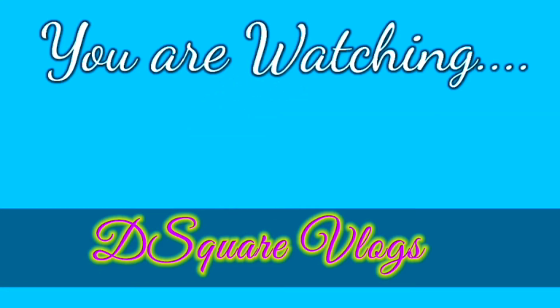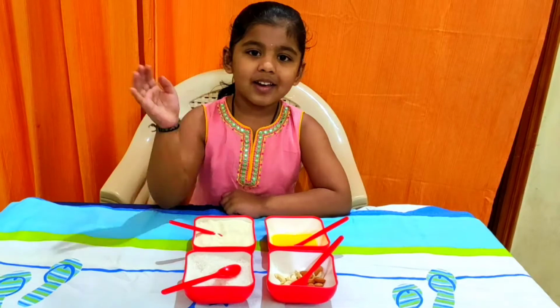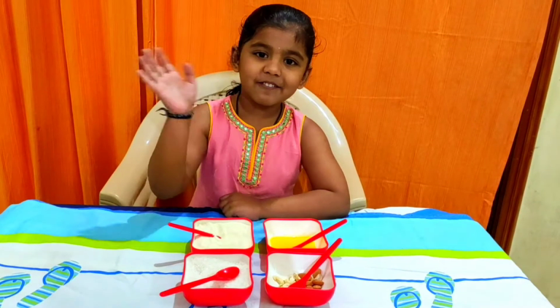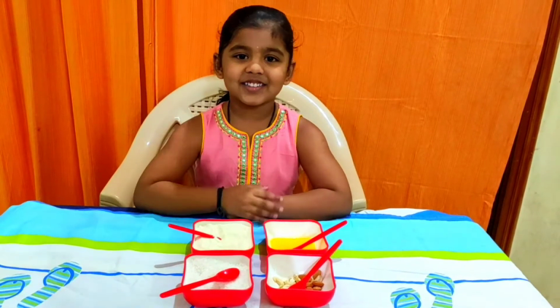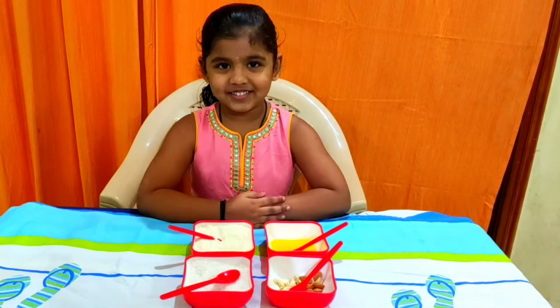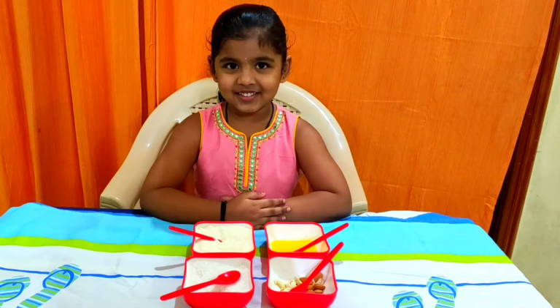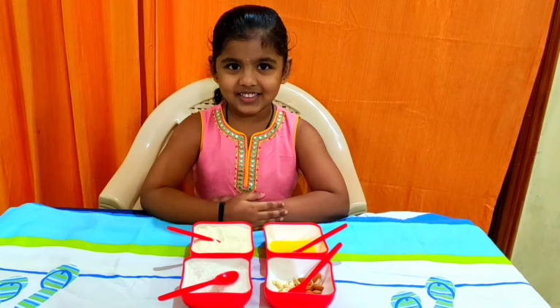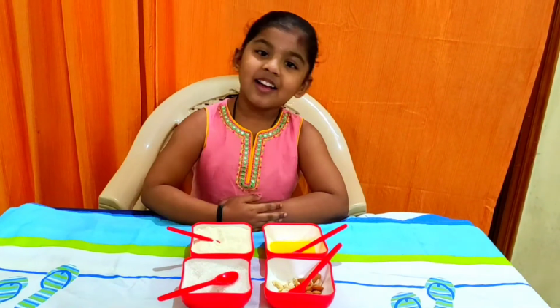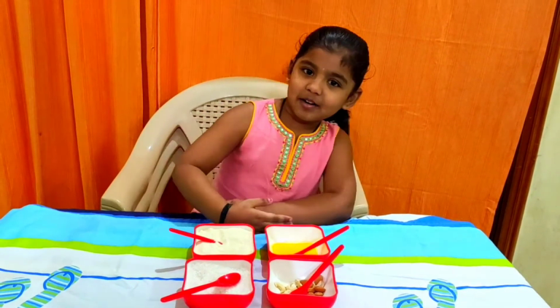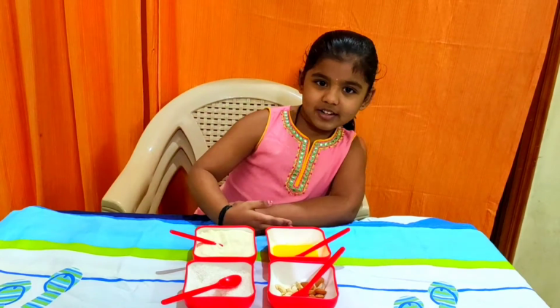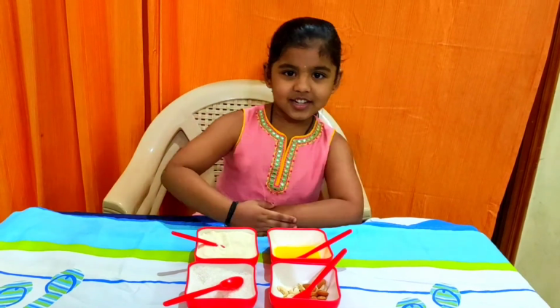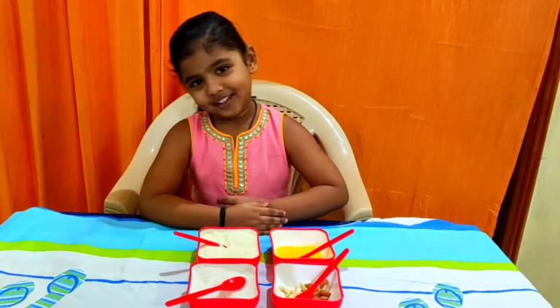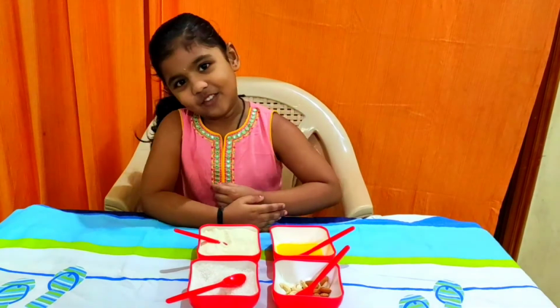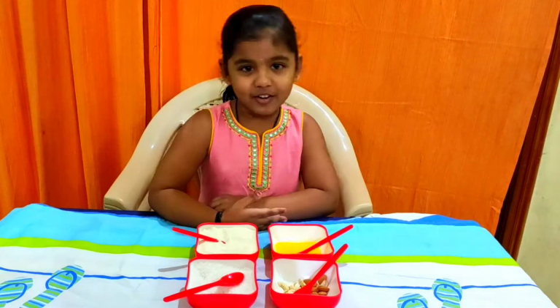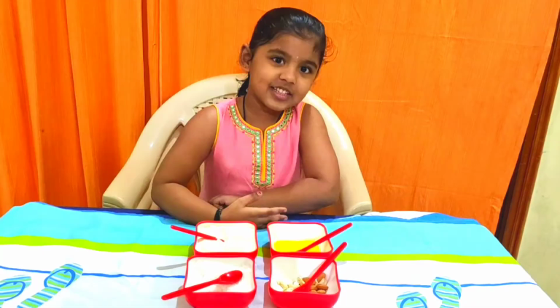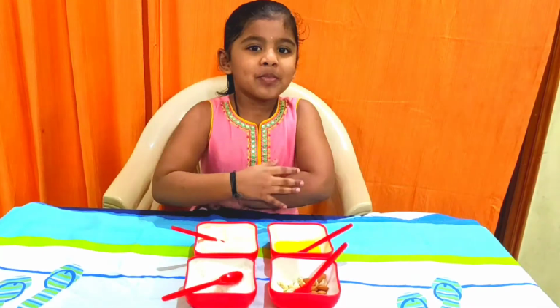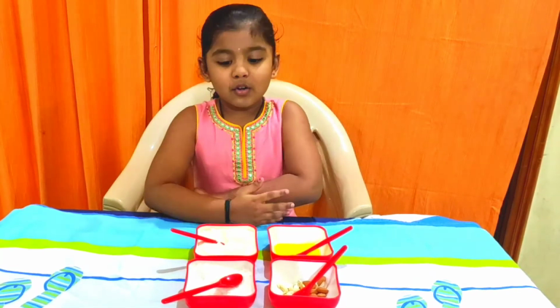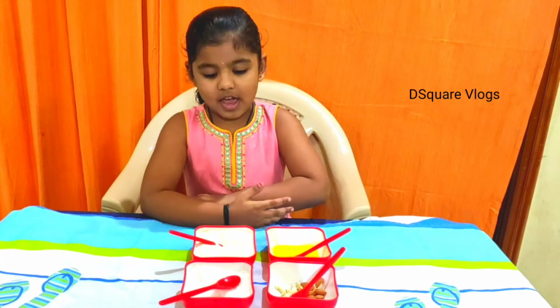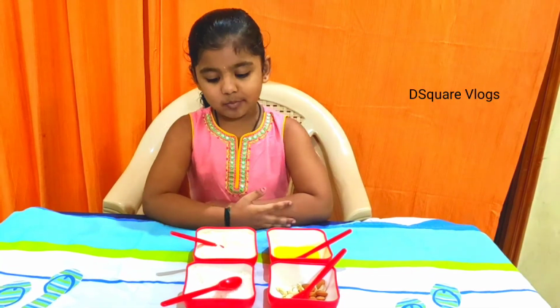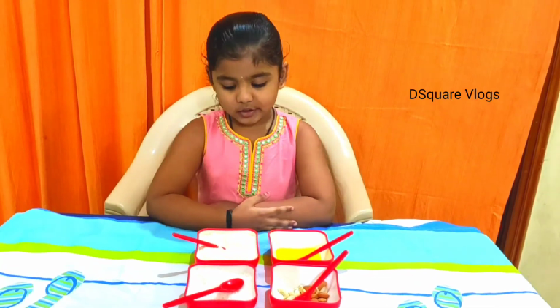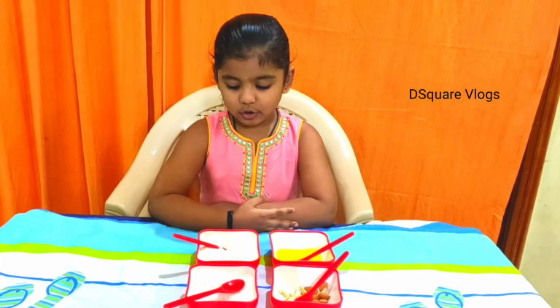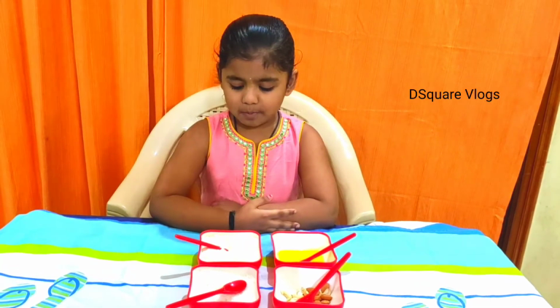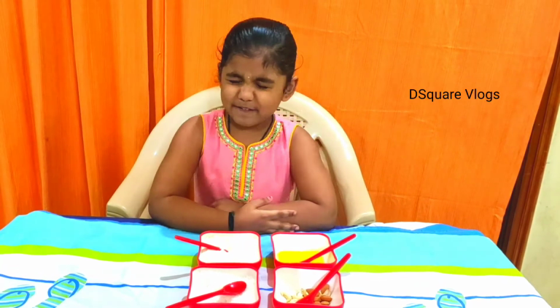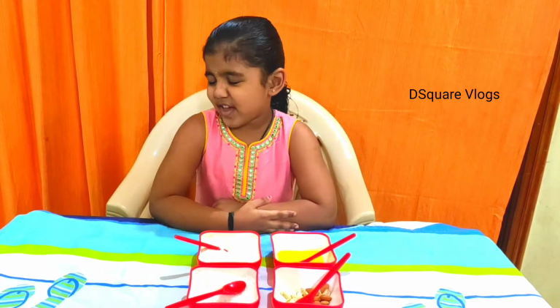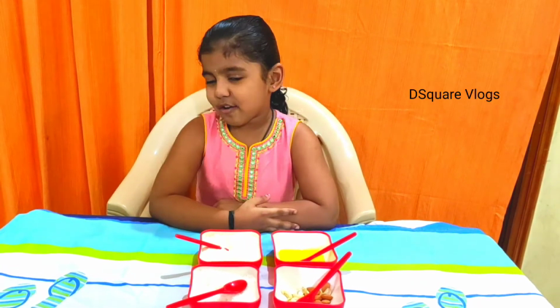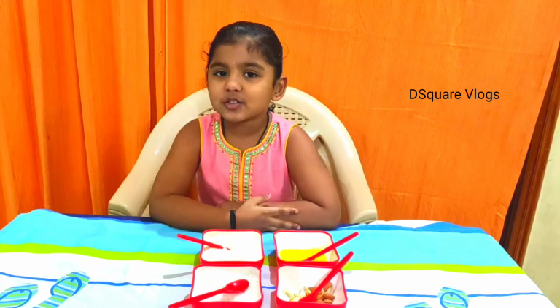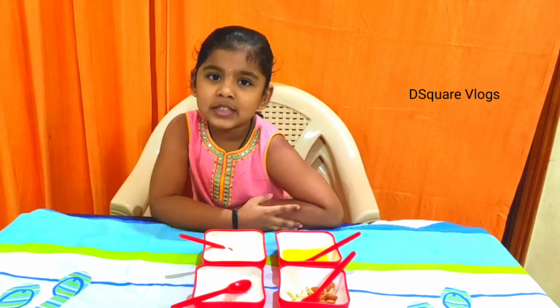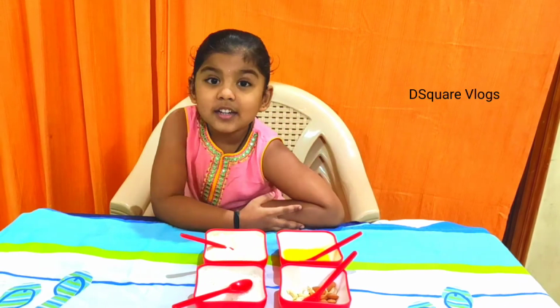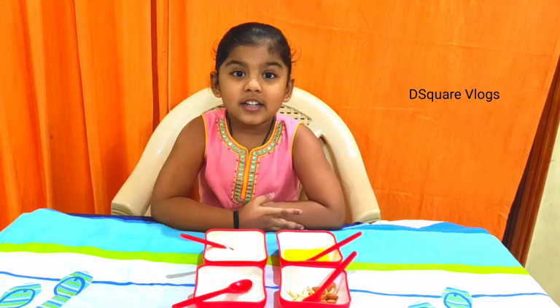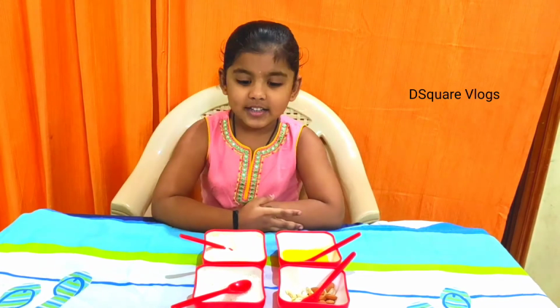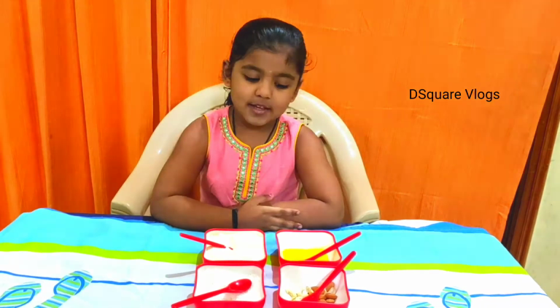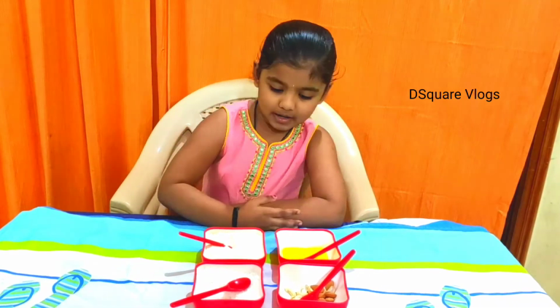Hi friends, this is Deshita, welcome to our channel This Way of Vlogs. Today I am going to show you my favorite sweet kesari bath.